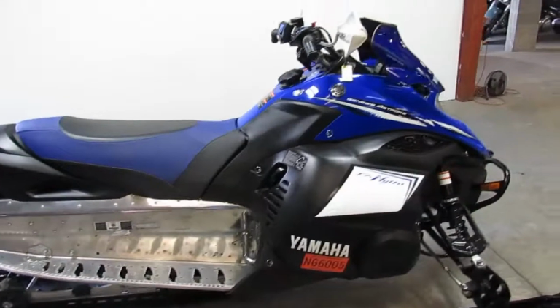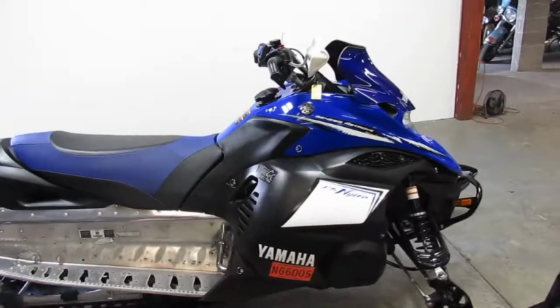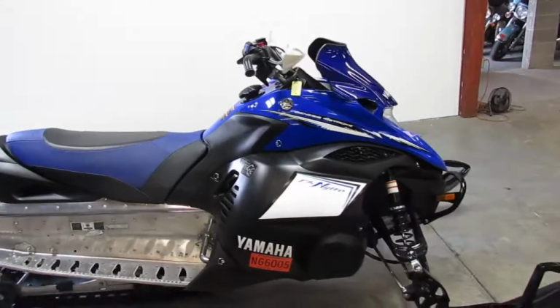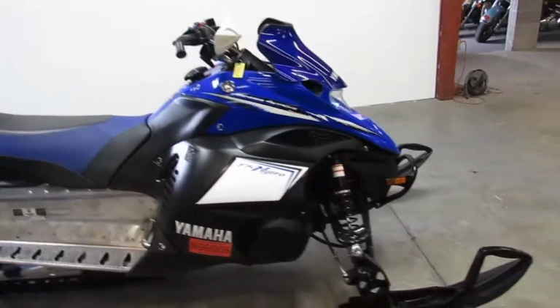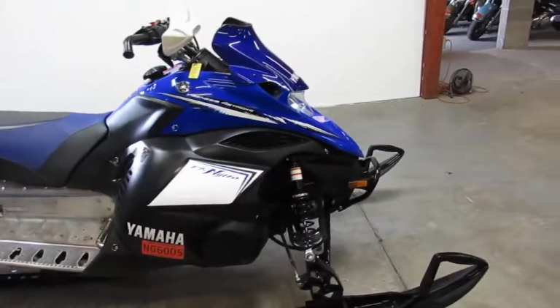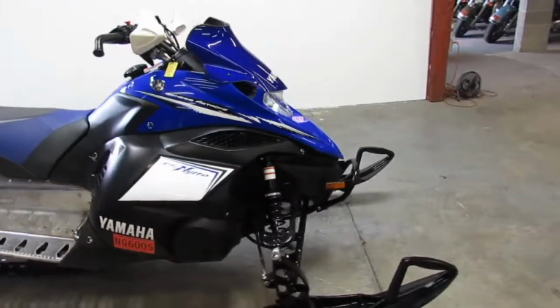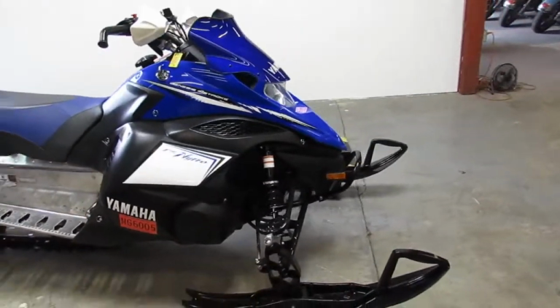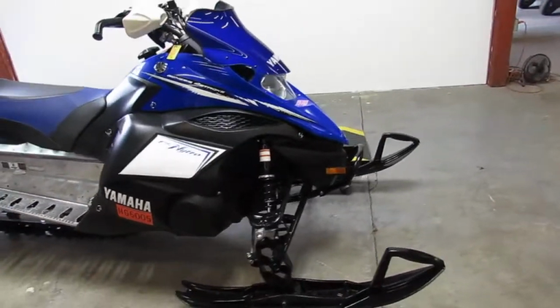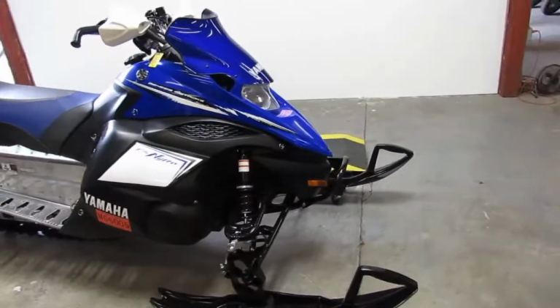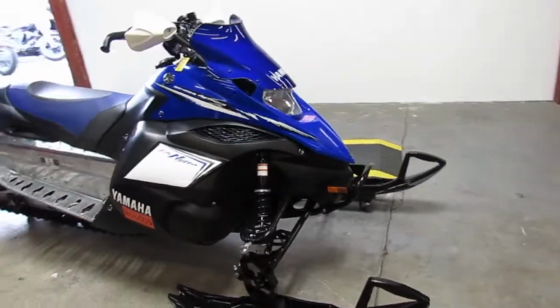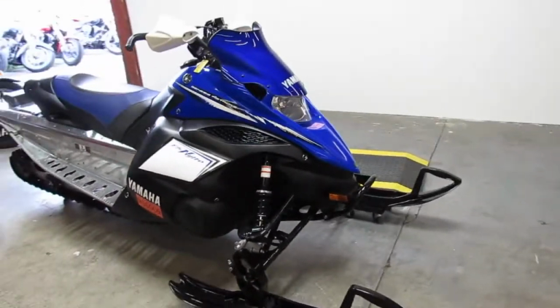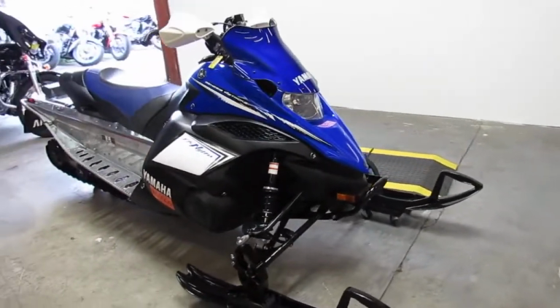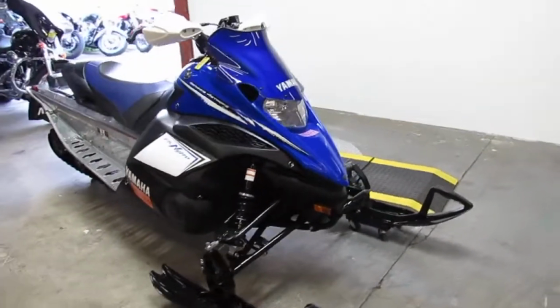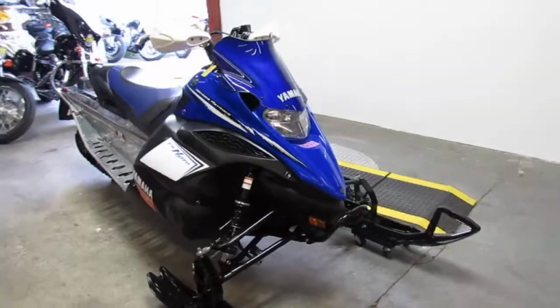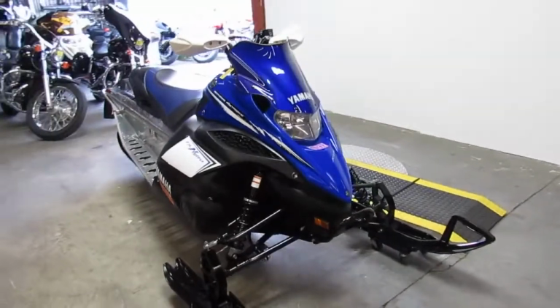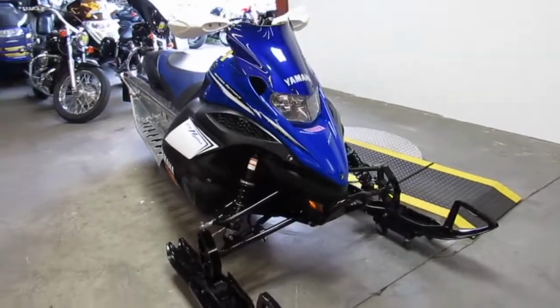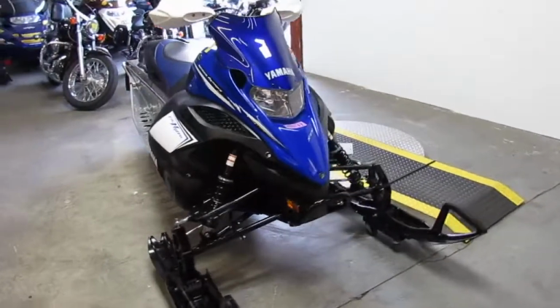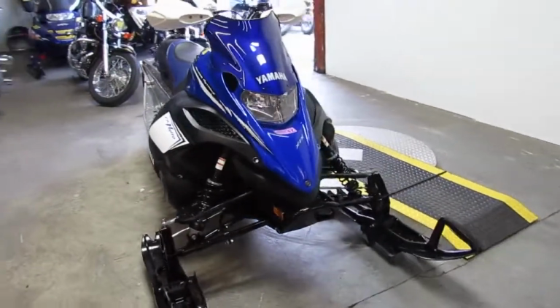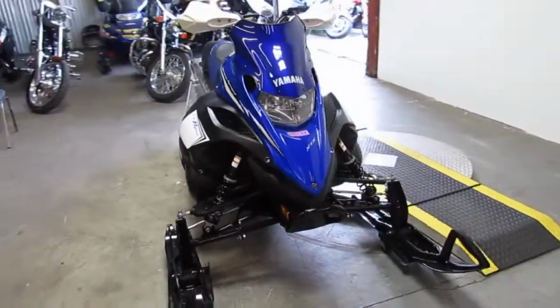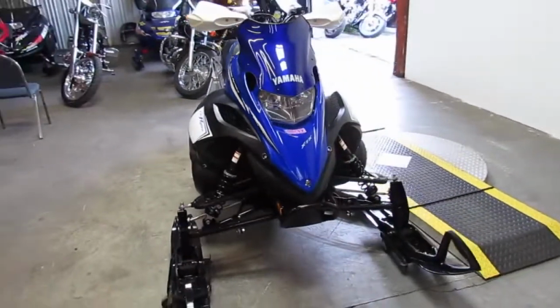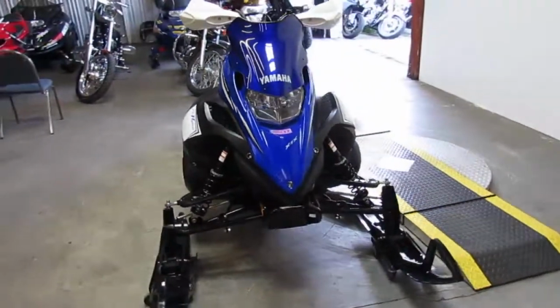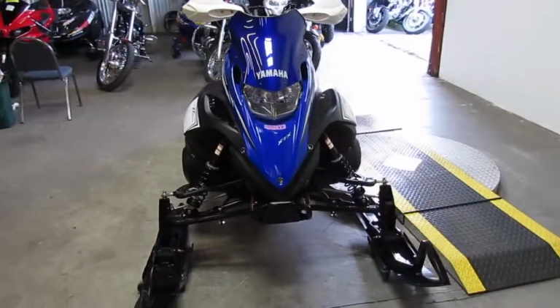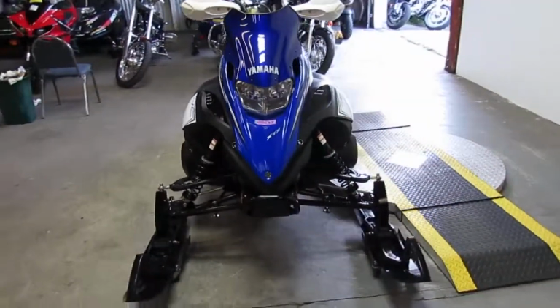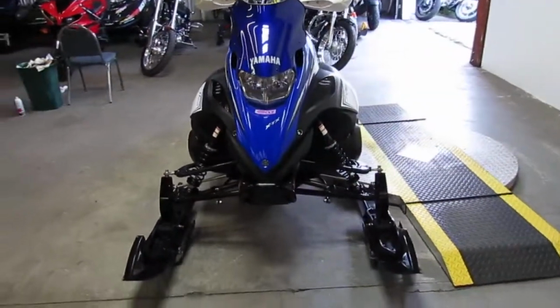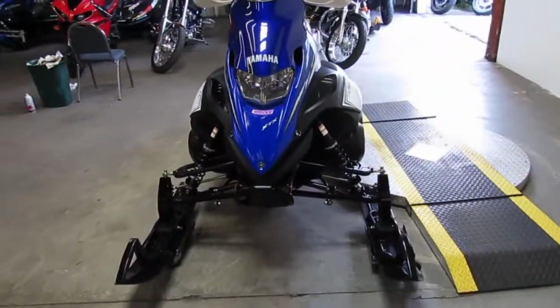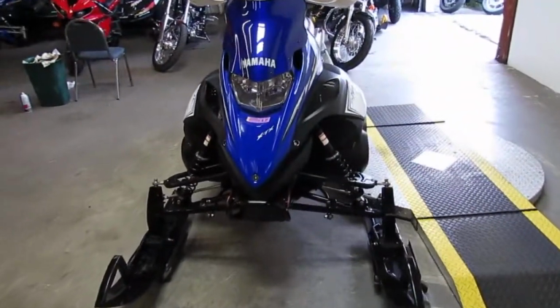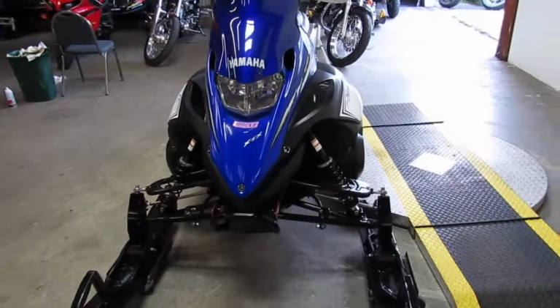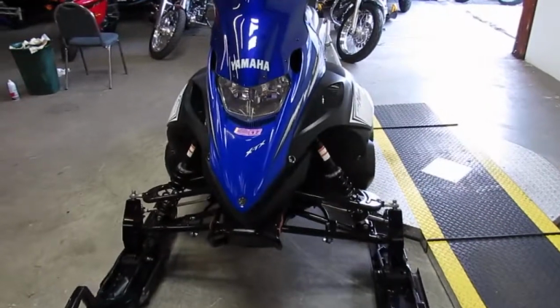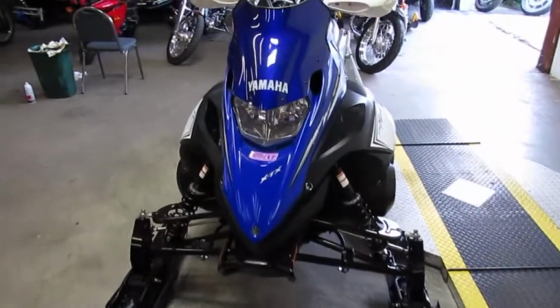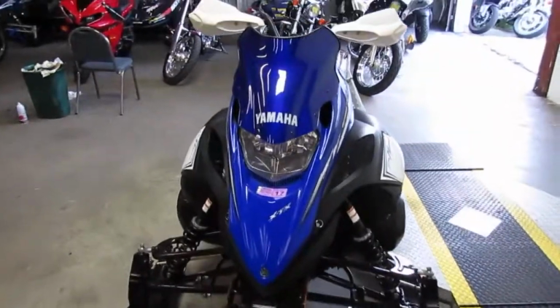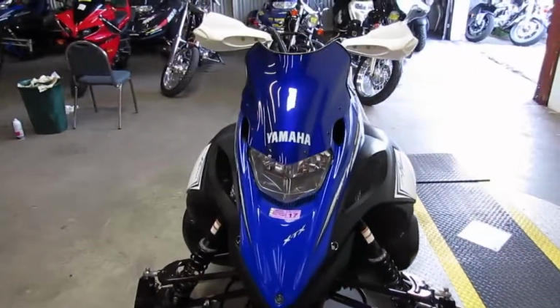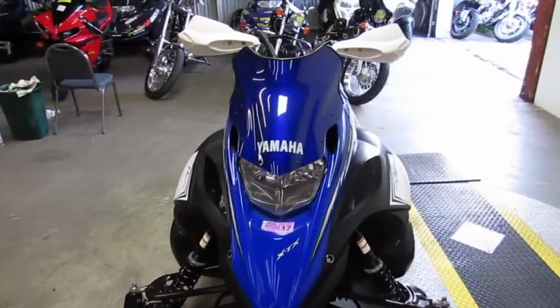Great sled — 2013 Nitro XTX, $69.99. Visit our website, it's ApprovalPowersports.com. We got over 400 used units and we got guaranteed financing. Call today and you can ride today.